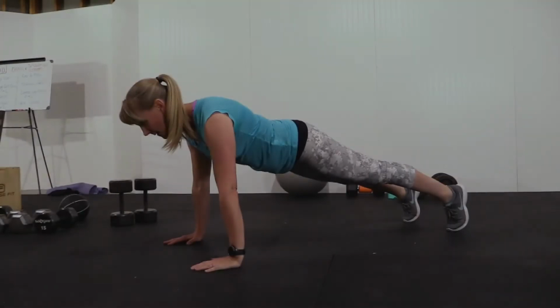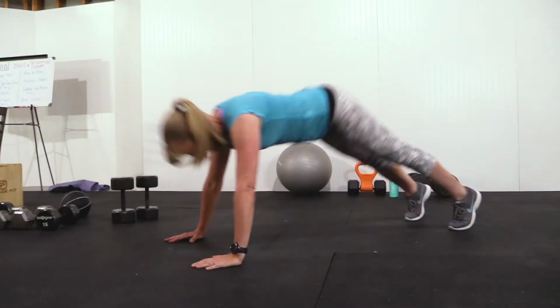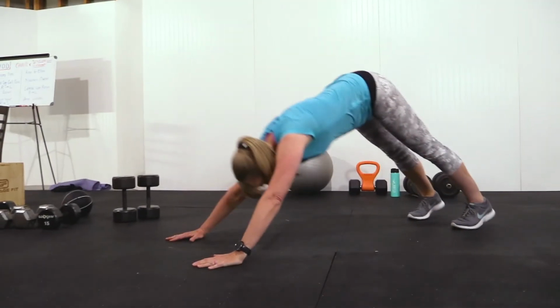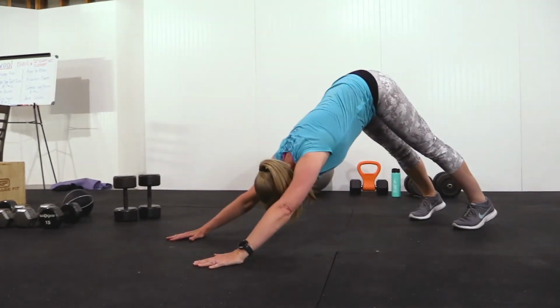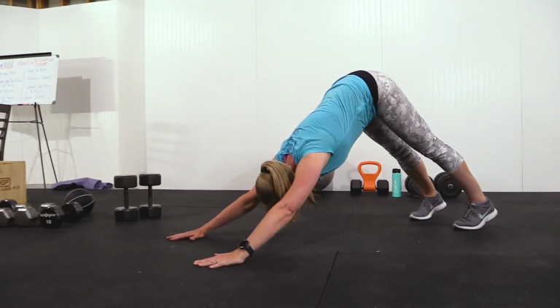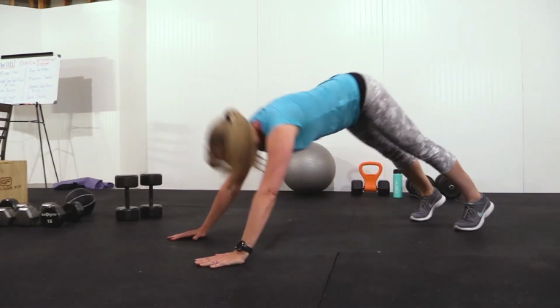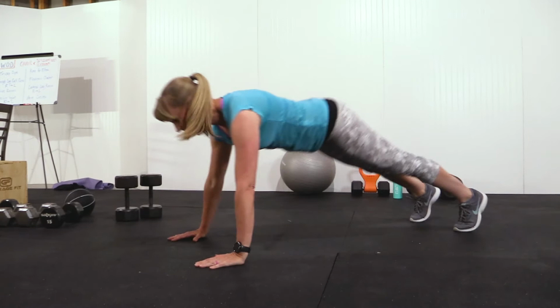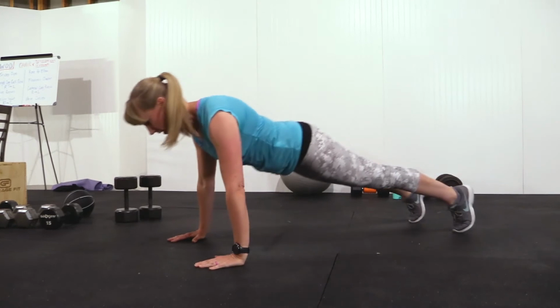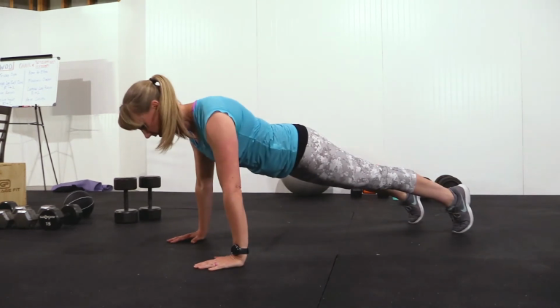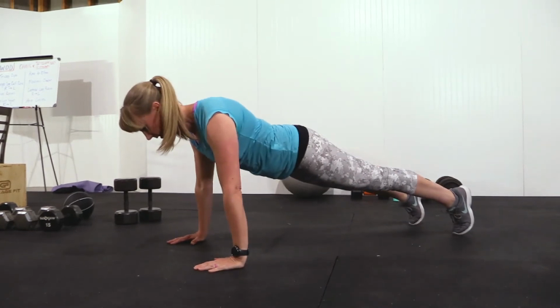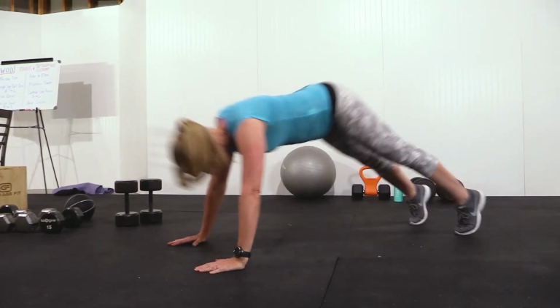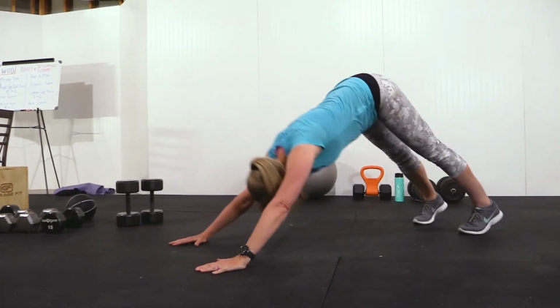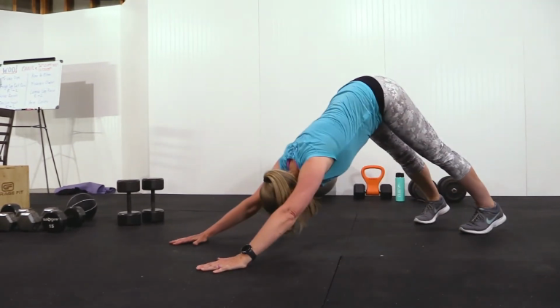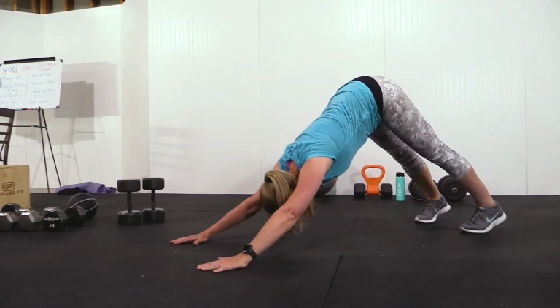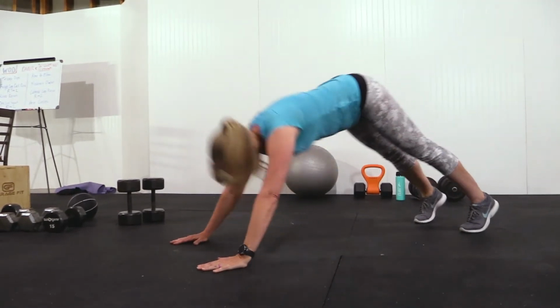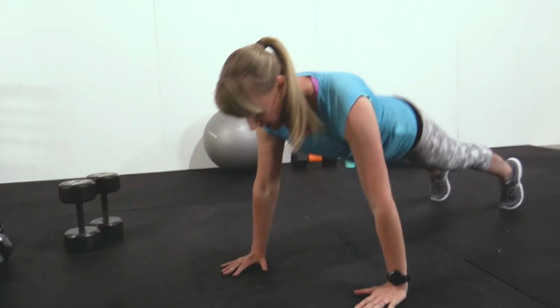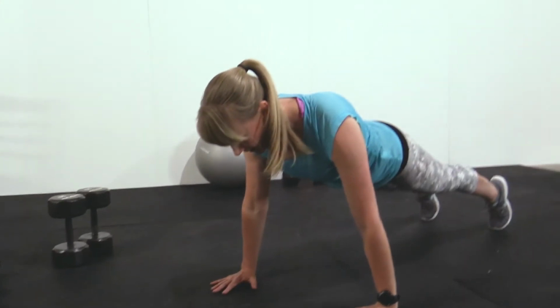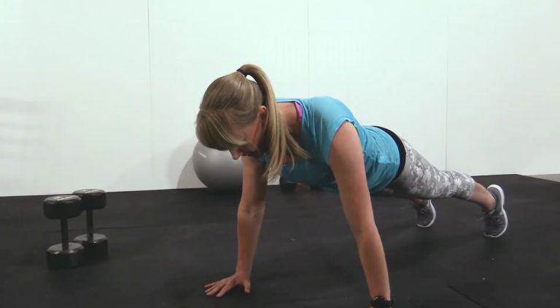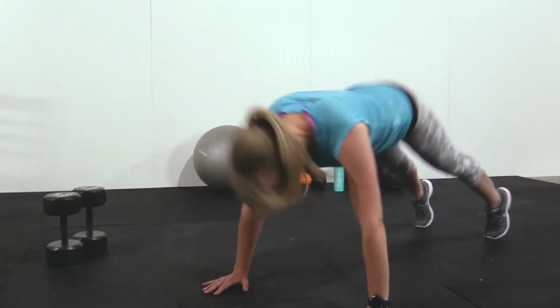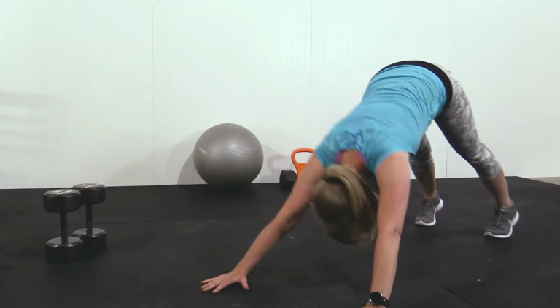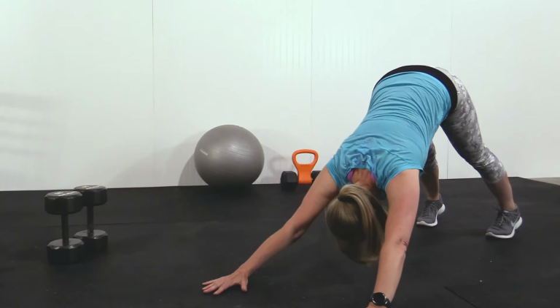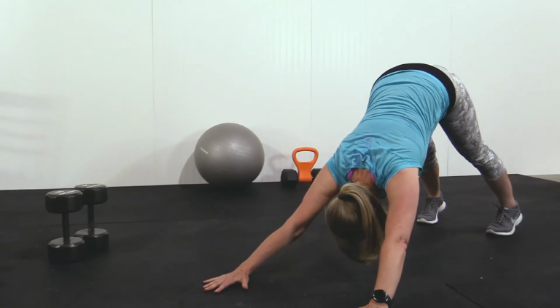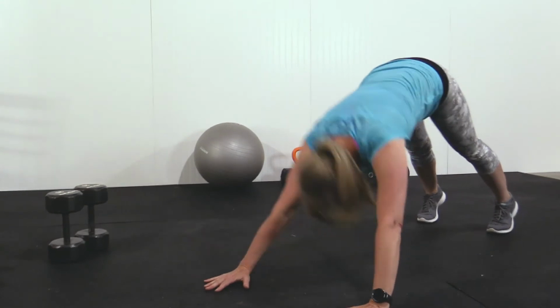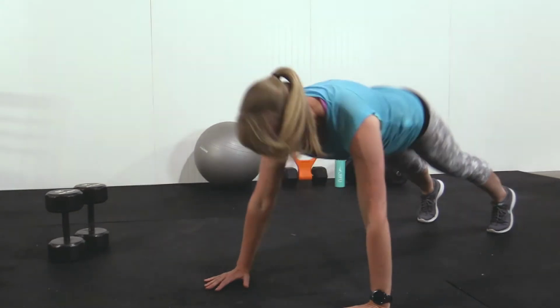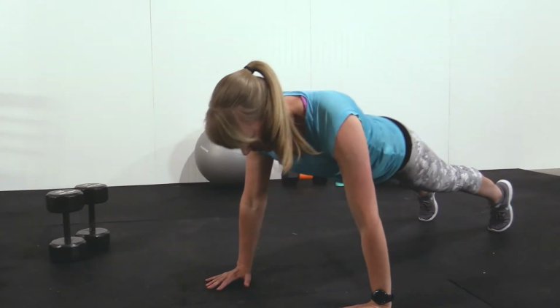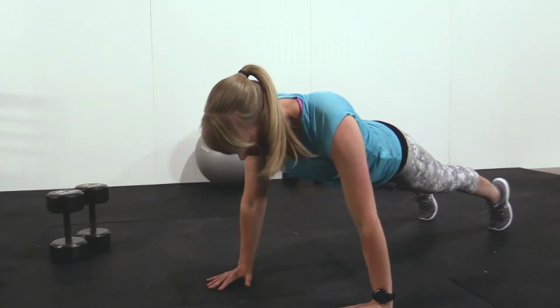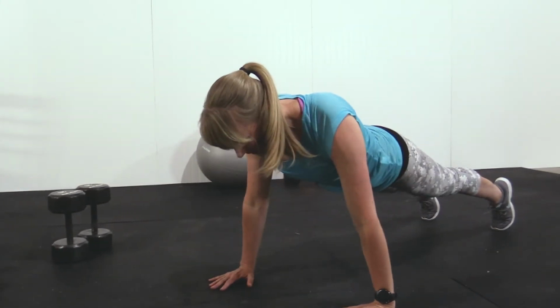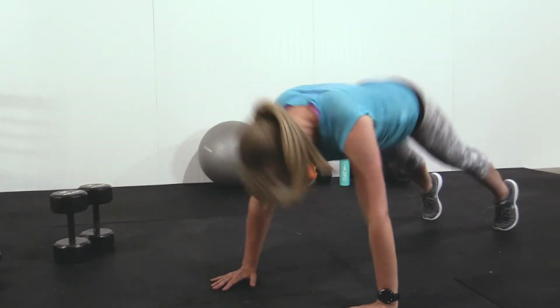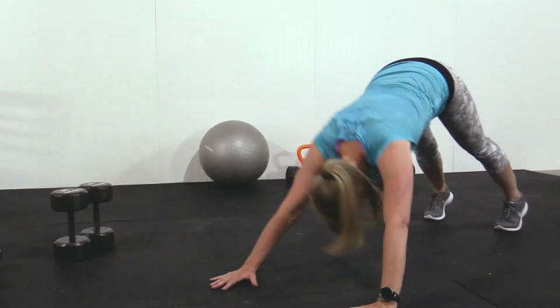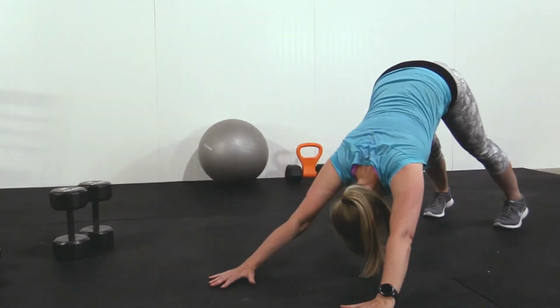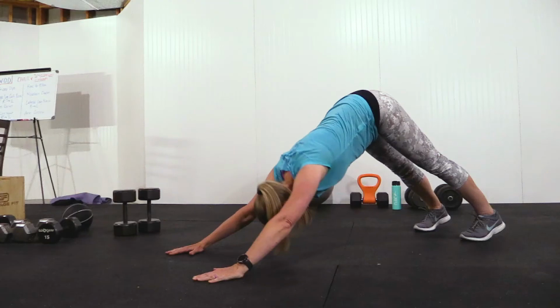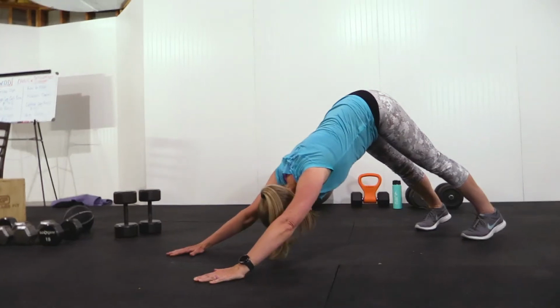In our board to mountain exercise, we're really going to be working our core. When you're in the plank position, make sure that your eyes are looking out past your hands to keep your back straight. Then press your body into a V-shape toward the ceiling.